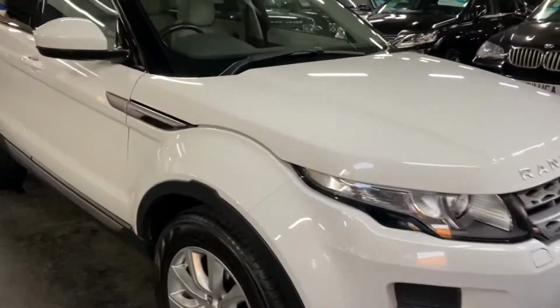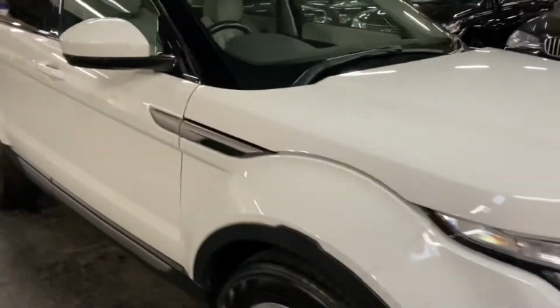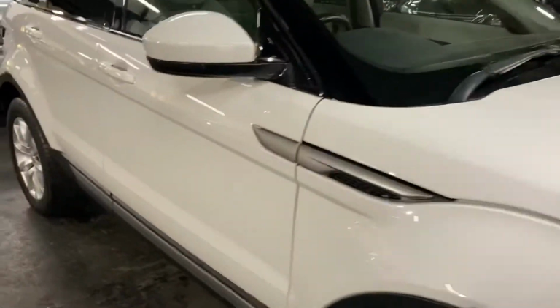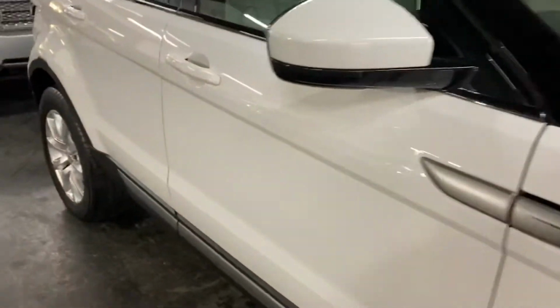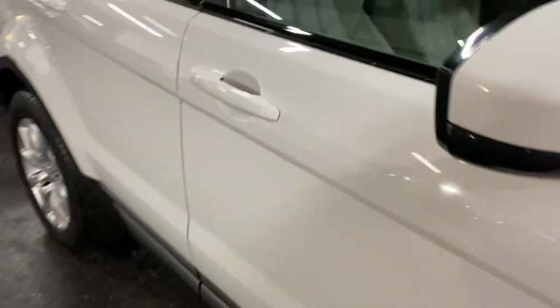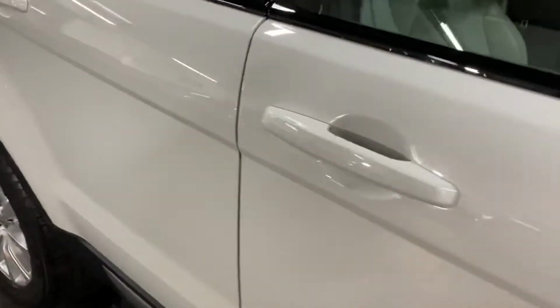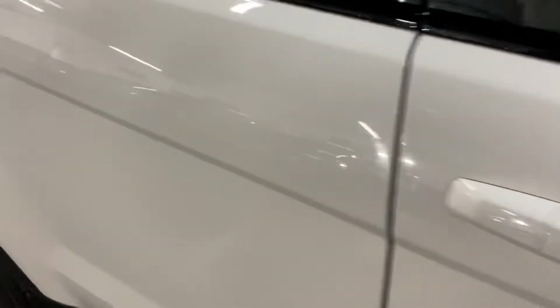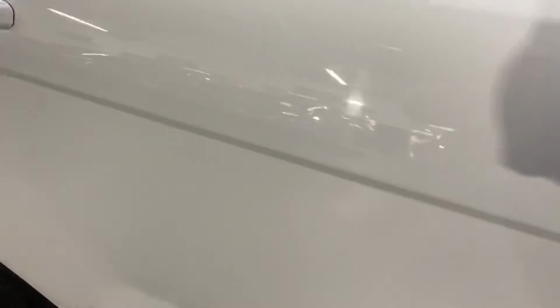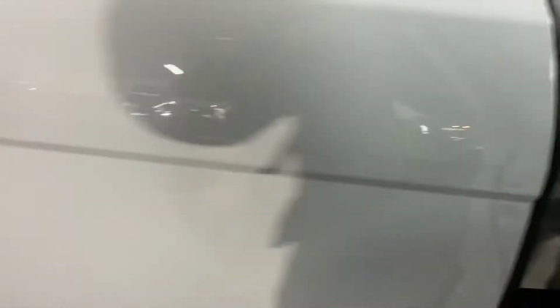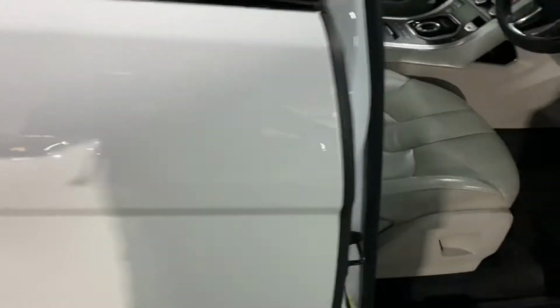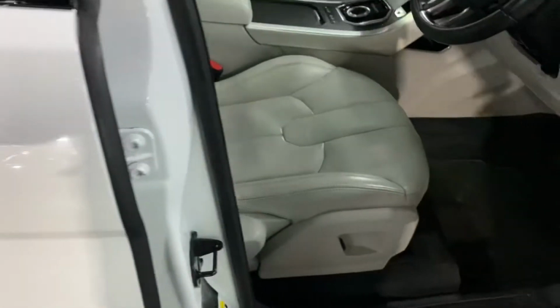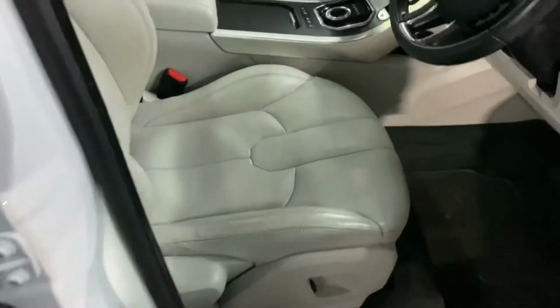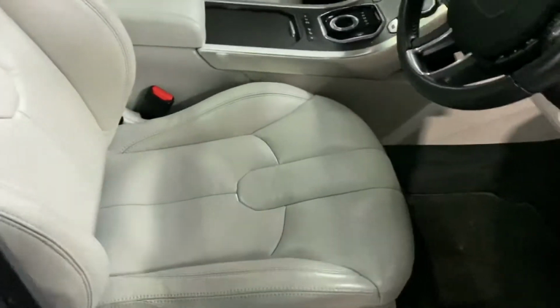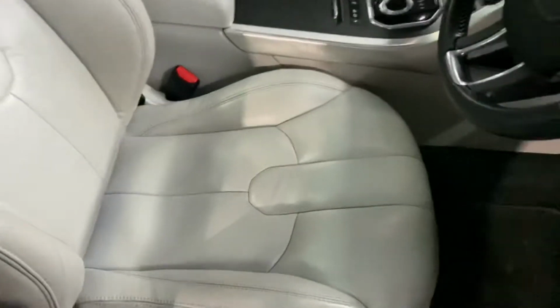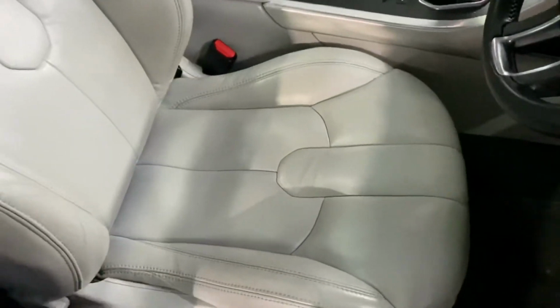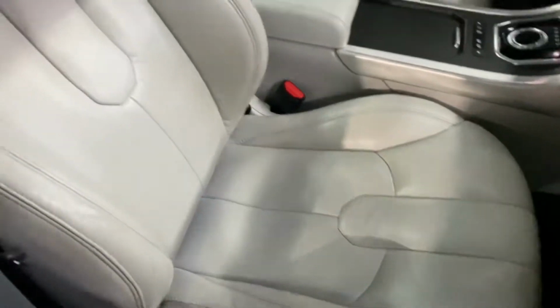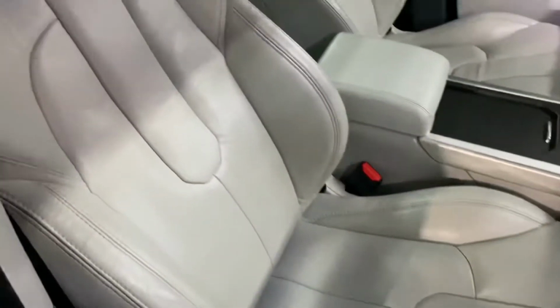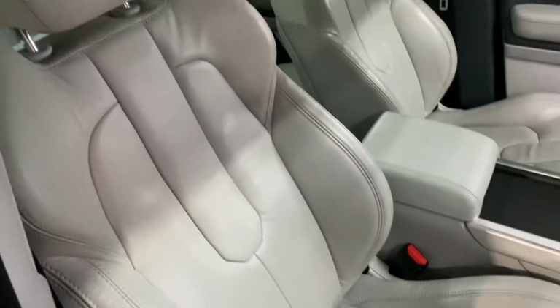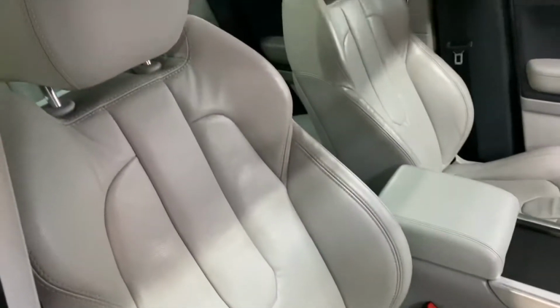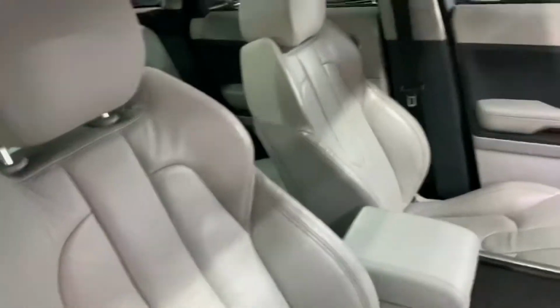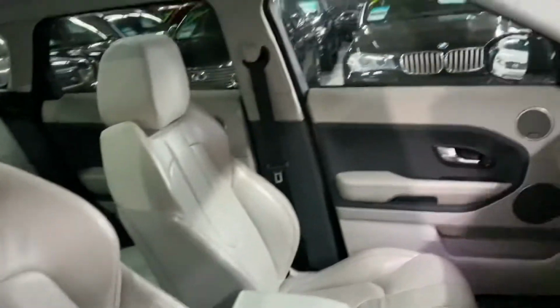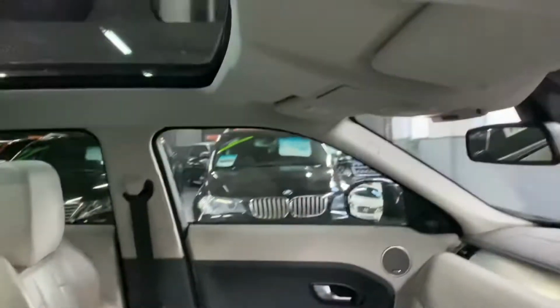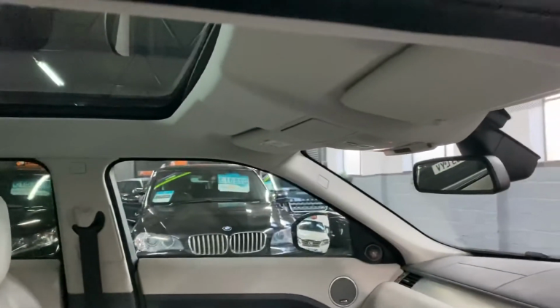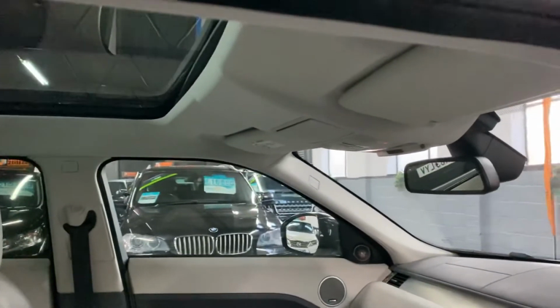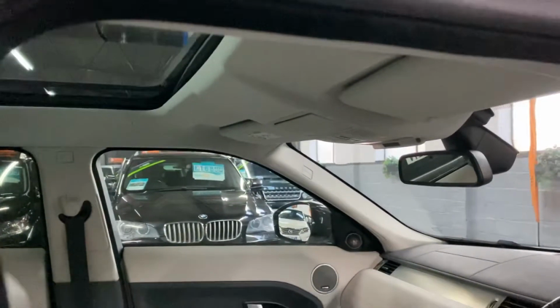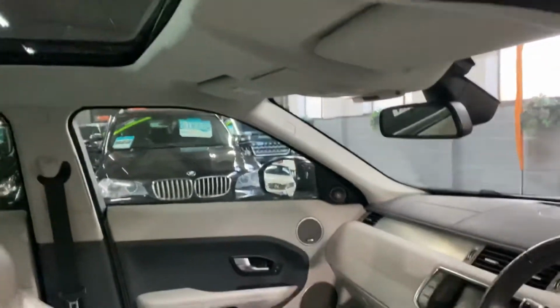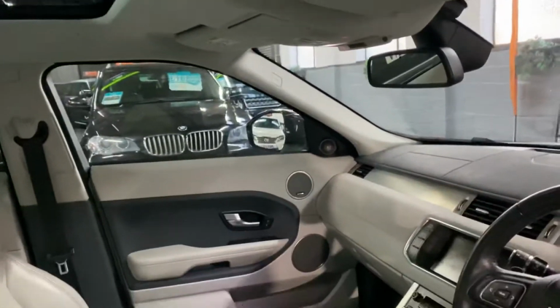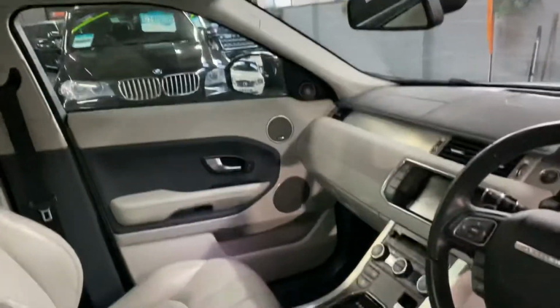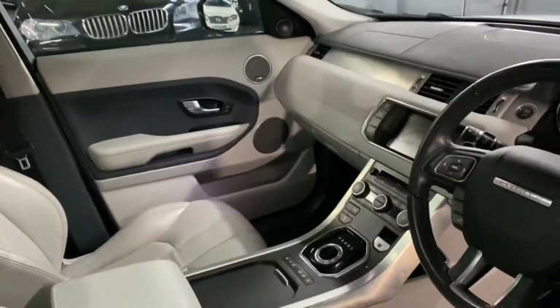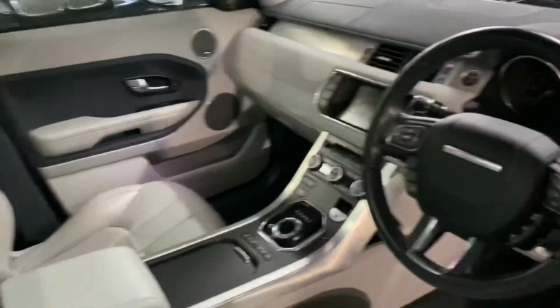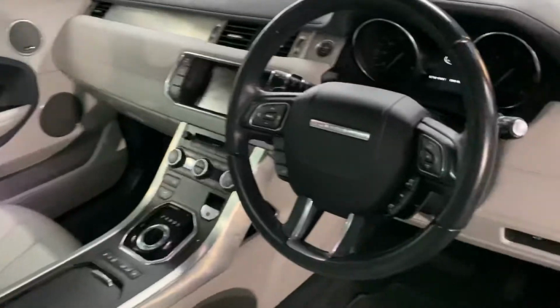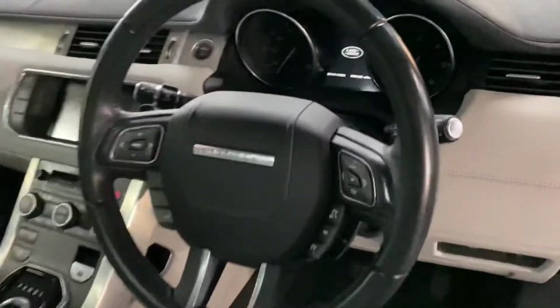I'll show you inside. Again, really lovely conditioning here — no marks, tears, or rips or anything to speak of. Here's your glass roof, and that's also got an electric blind that shuts over it.